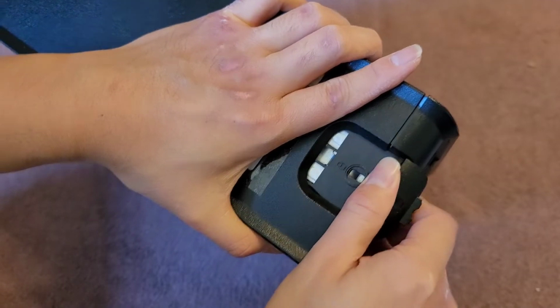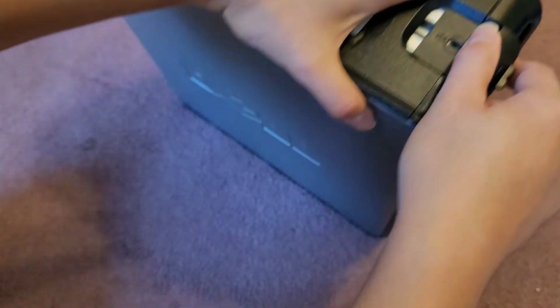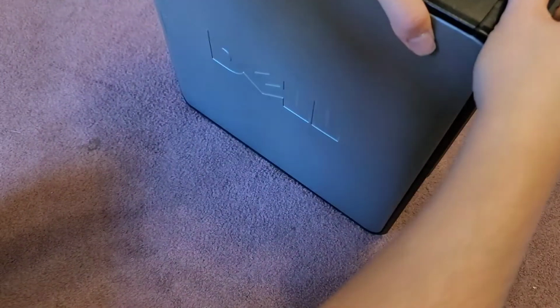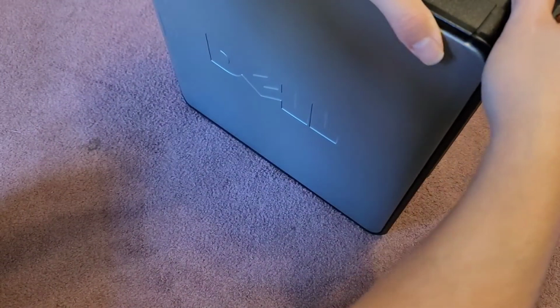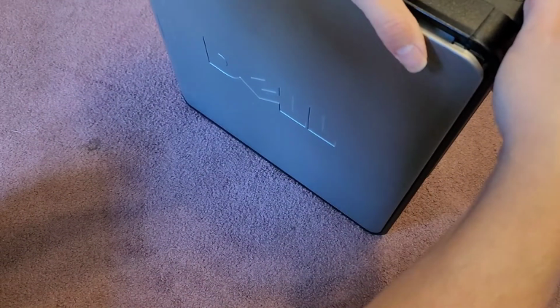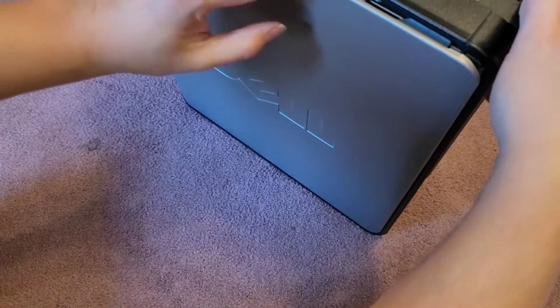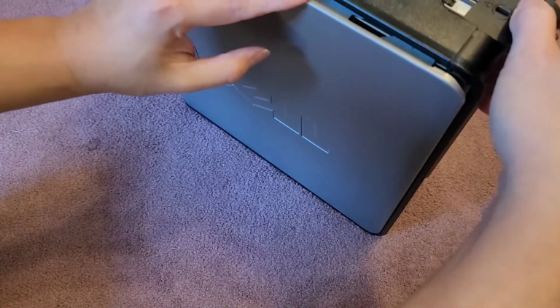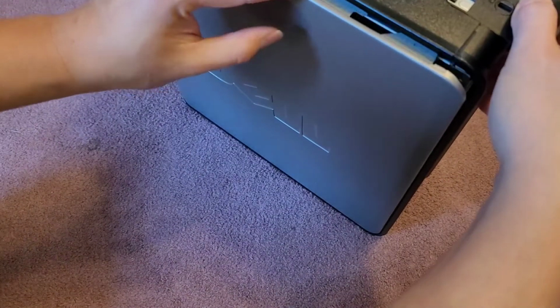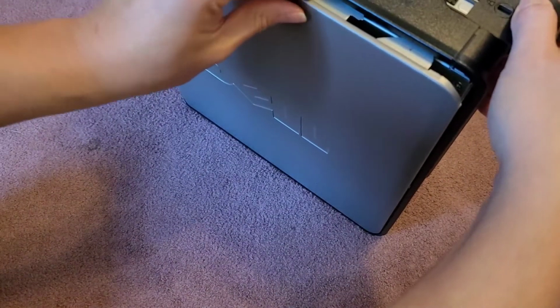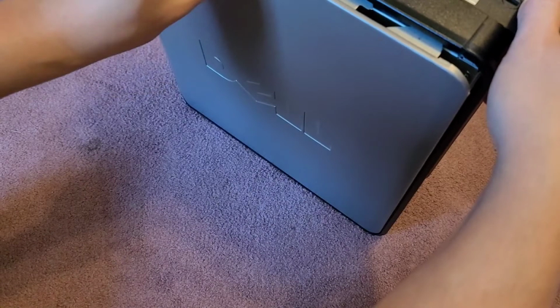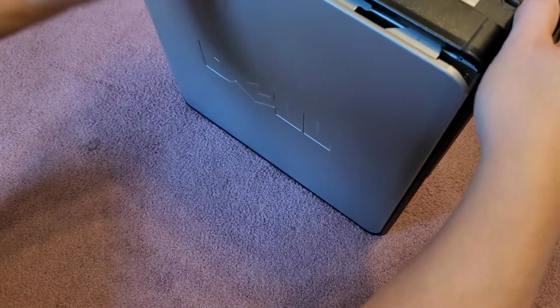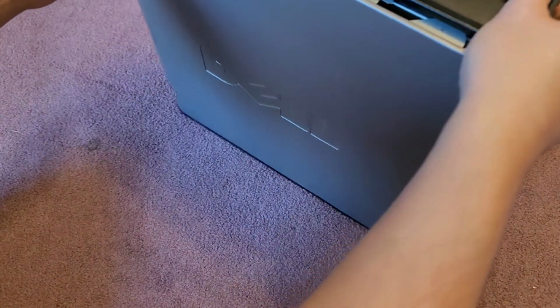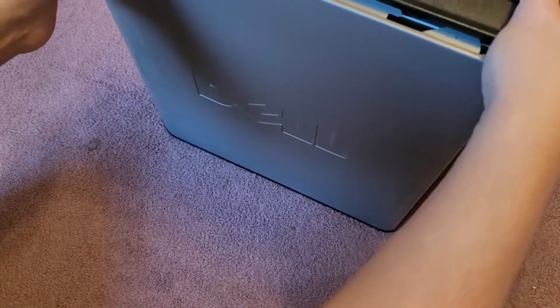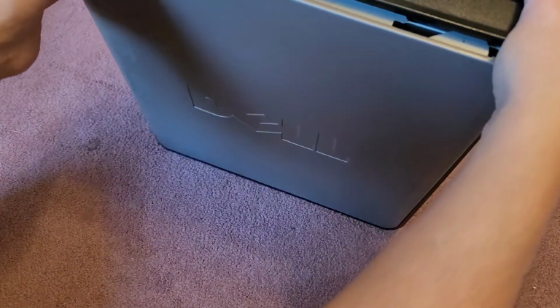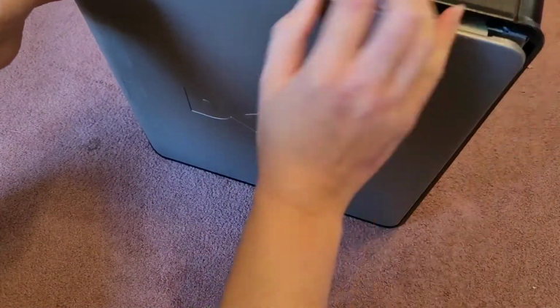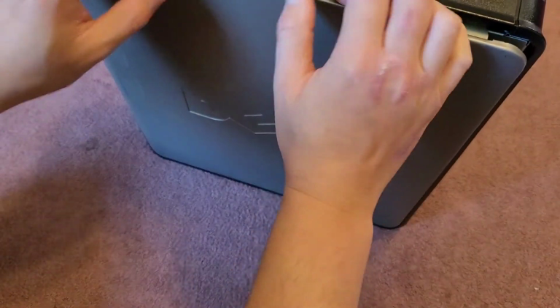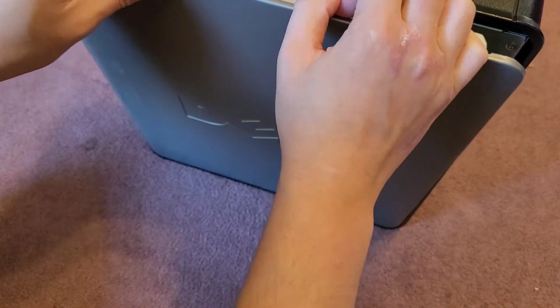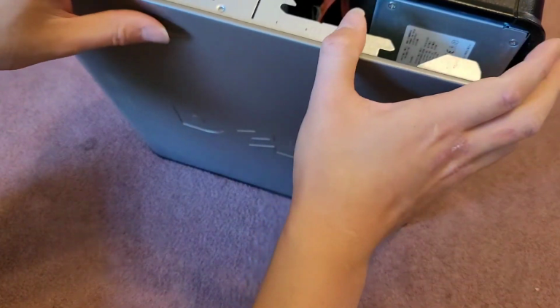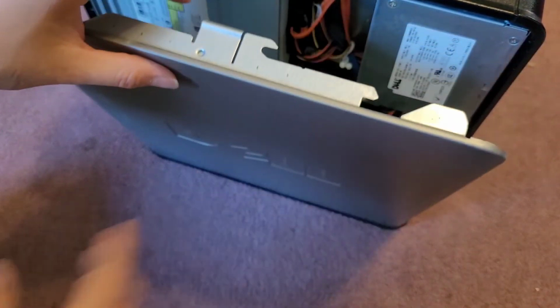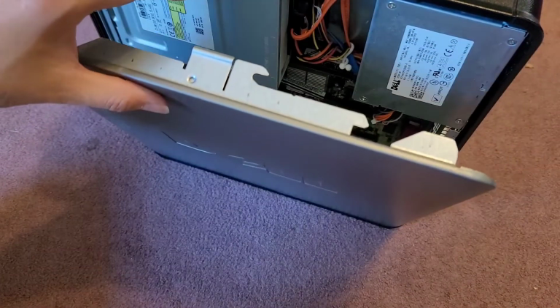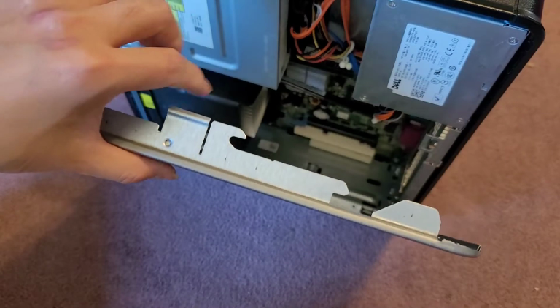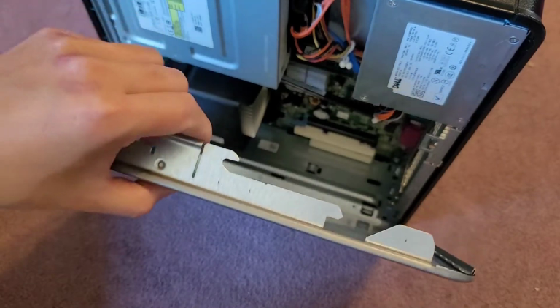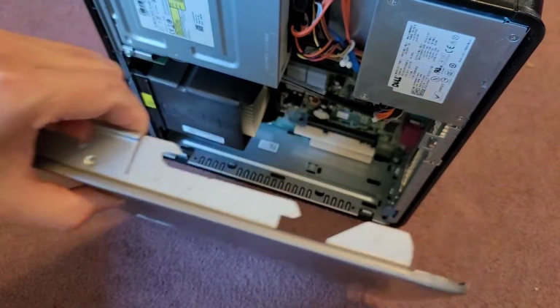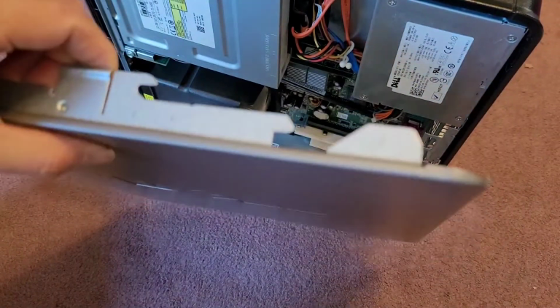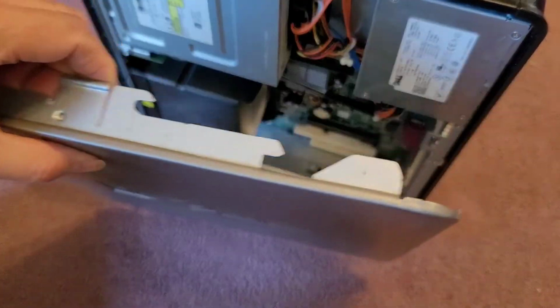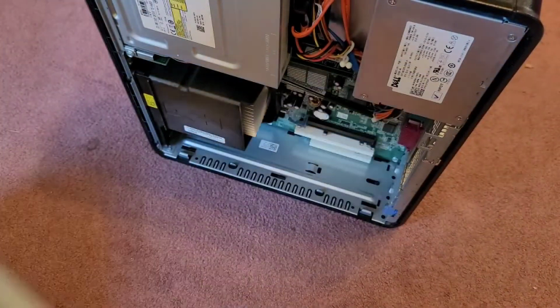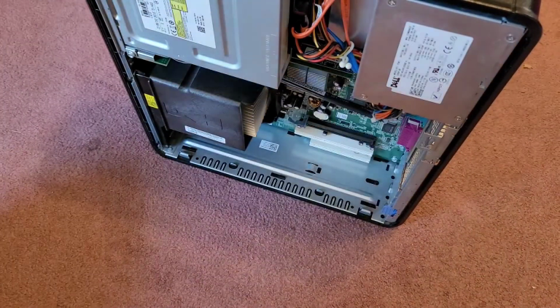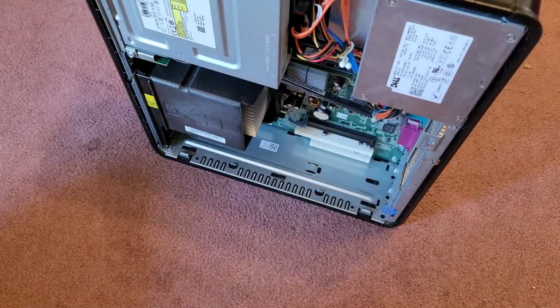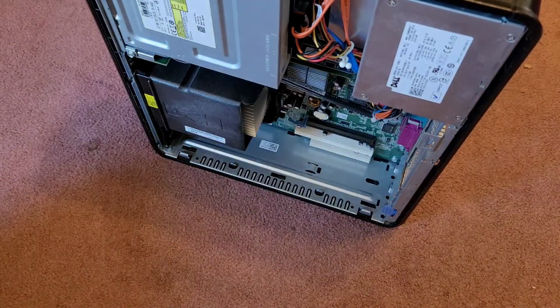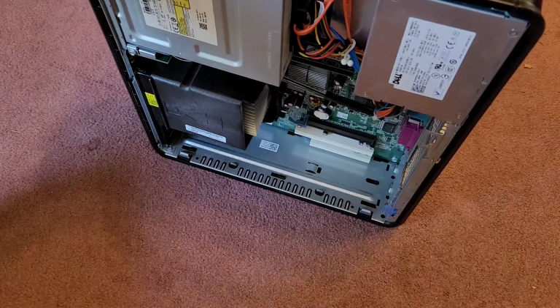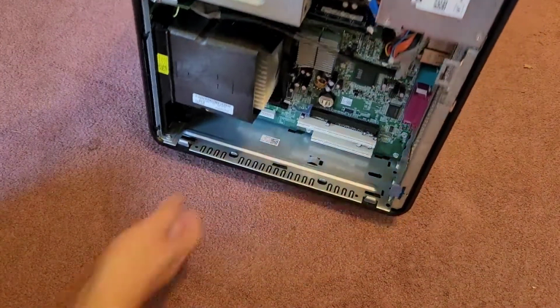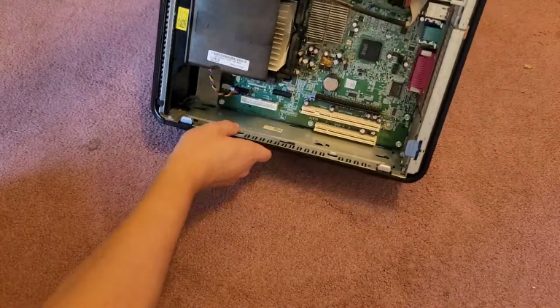You're going to pull that, and when you pull that, this pops out just like this. I'm trying to keep the service tags and other stuff out of view, but it opens up like that, and then you can go ahead and take this out. I'm going to set that aside.